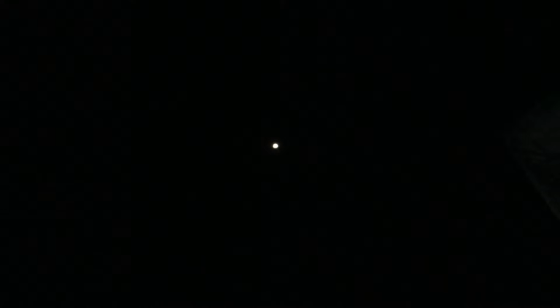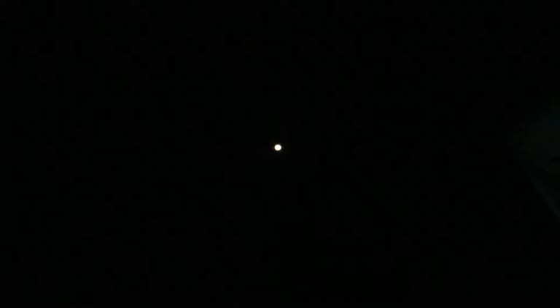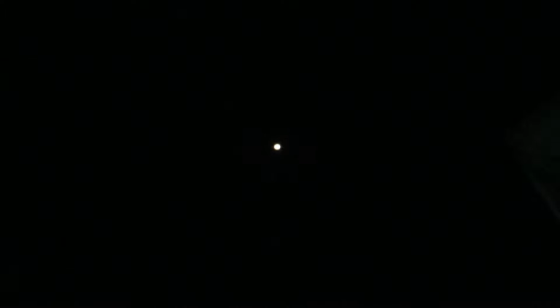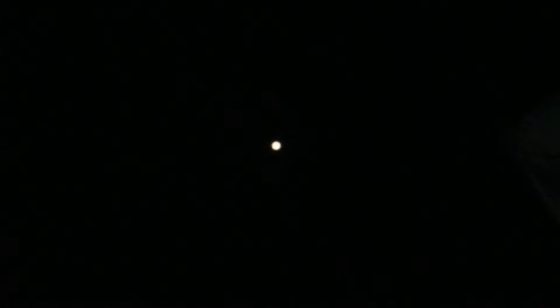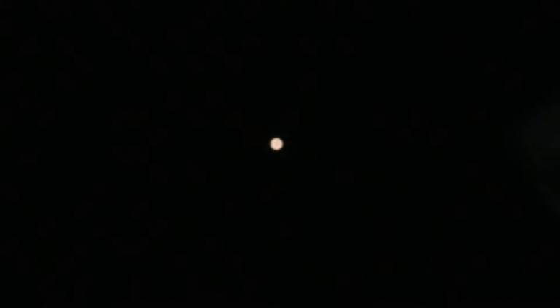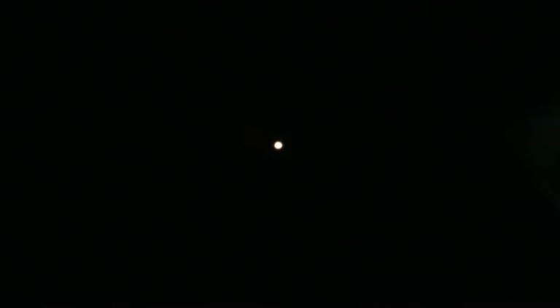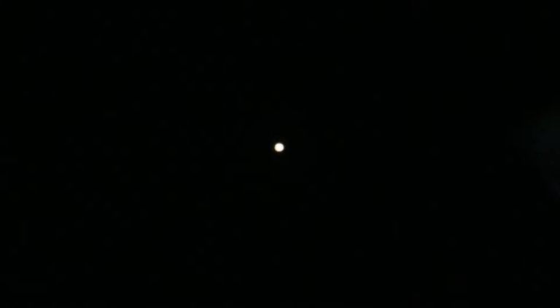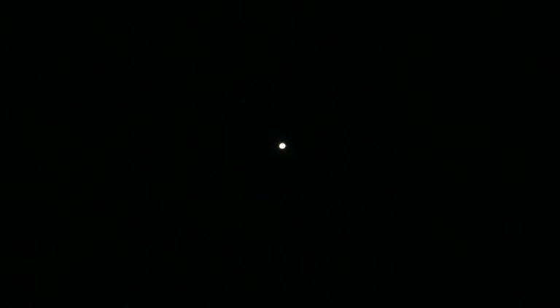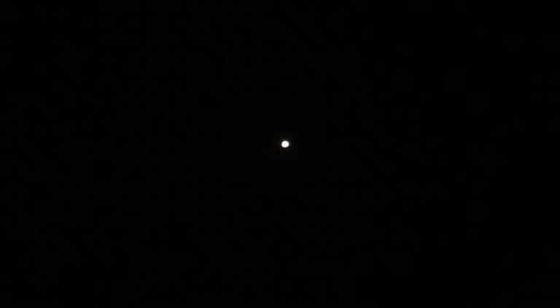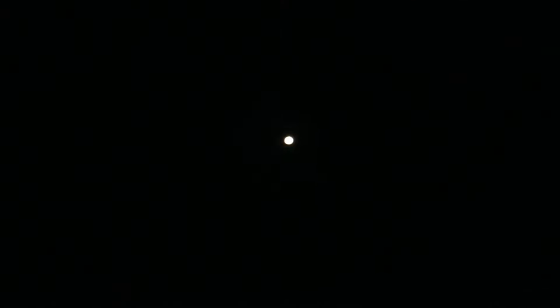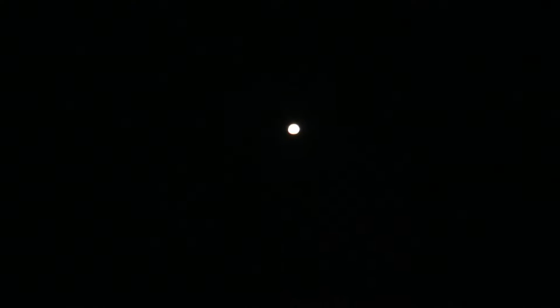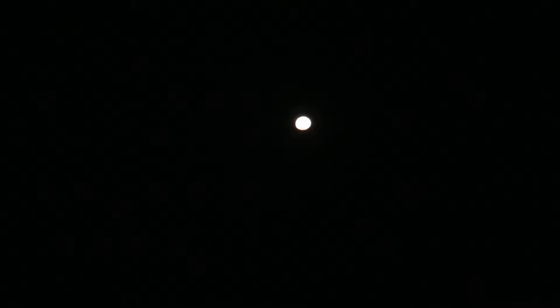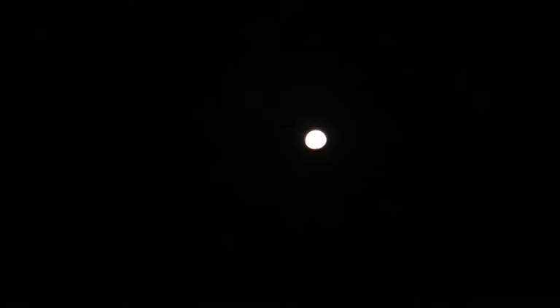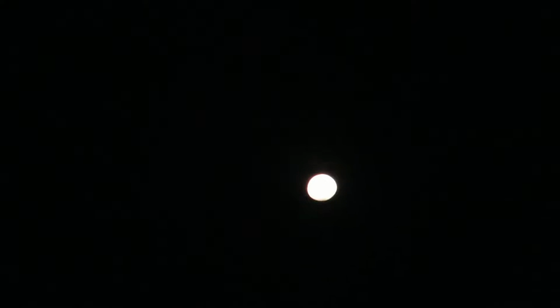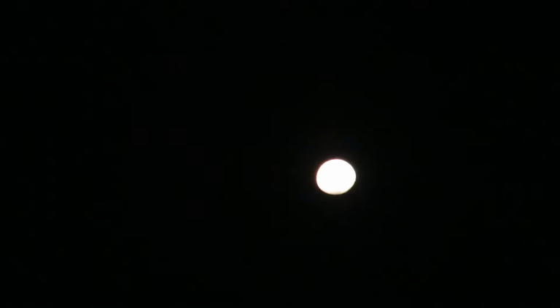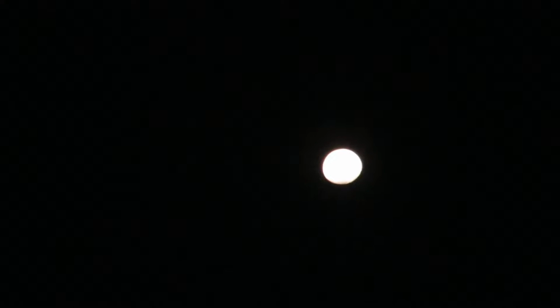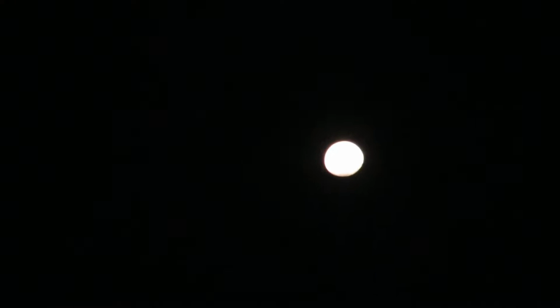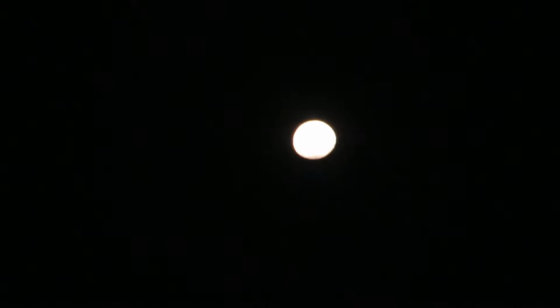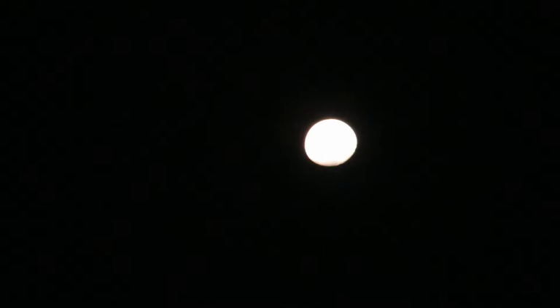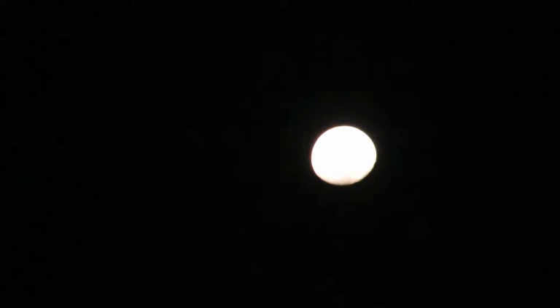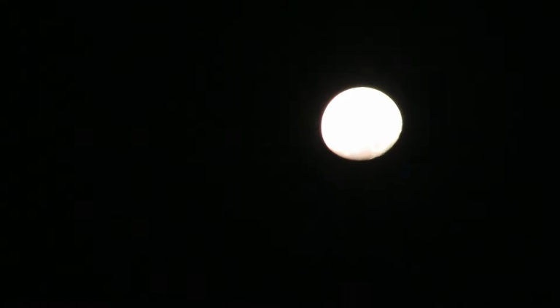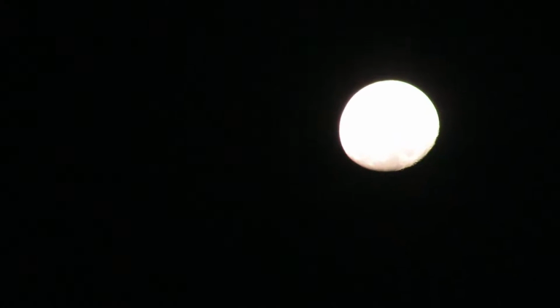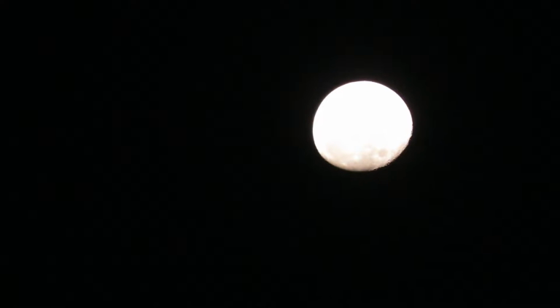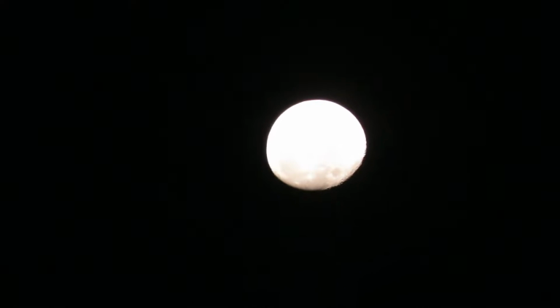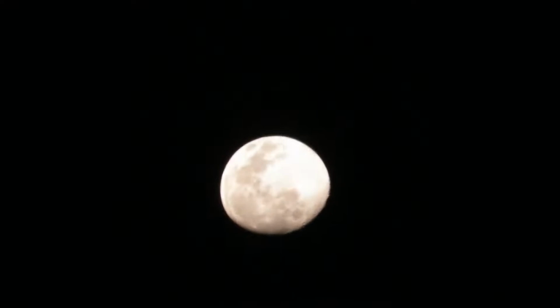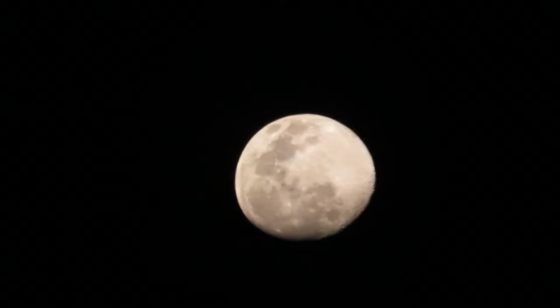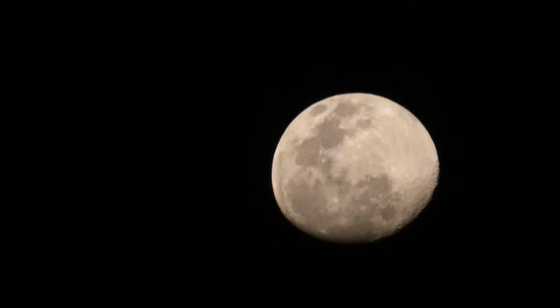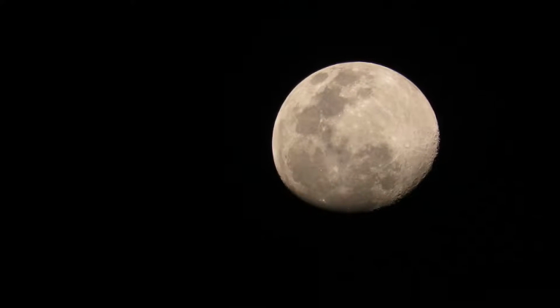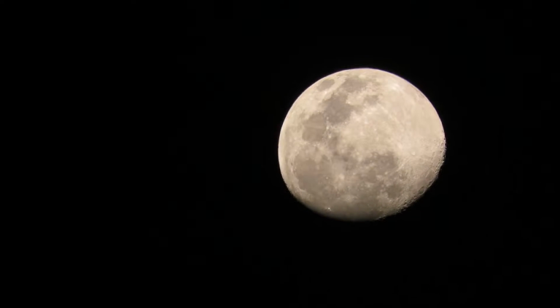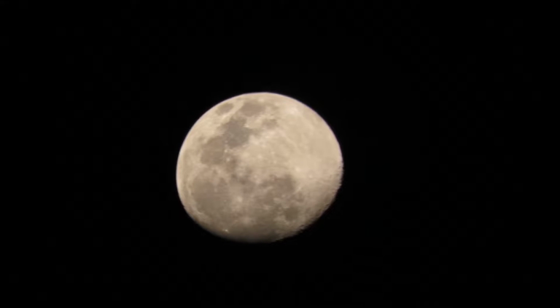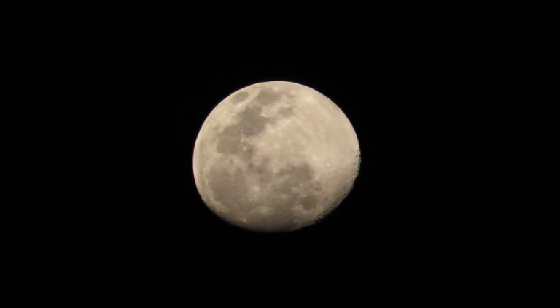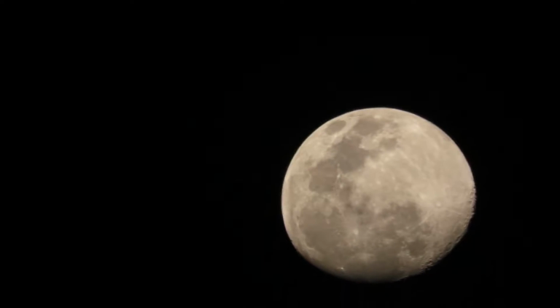Welcome to my channel. Today is the gibbous phase of the moon, and you can see it at 12x zoom now. I'm zooming in to watch the craters and the landscape over here.